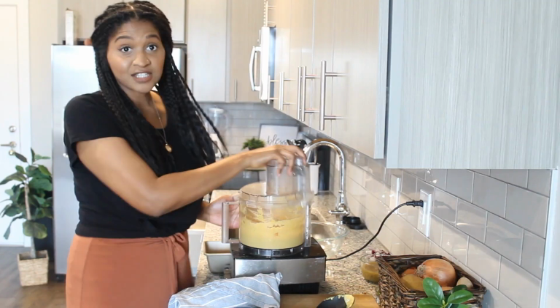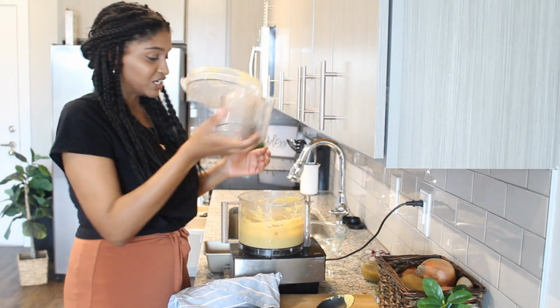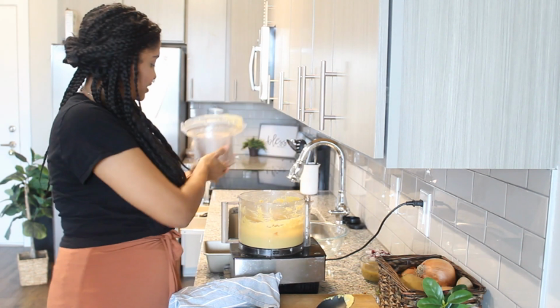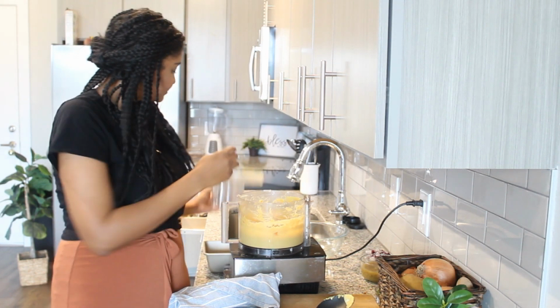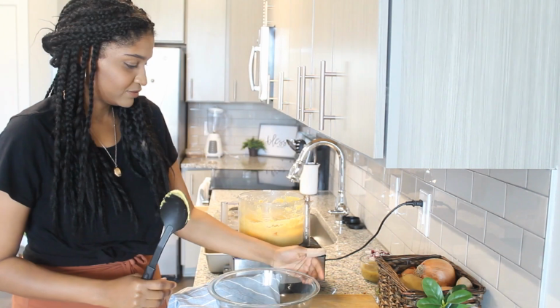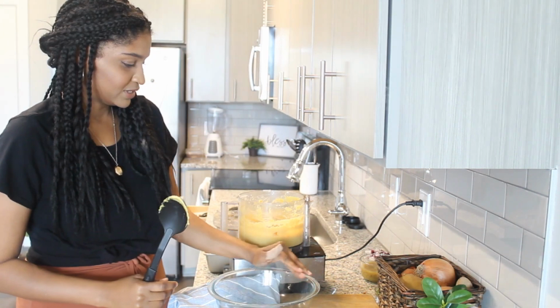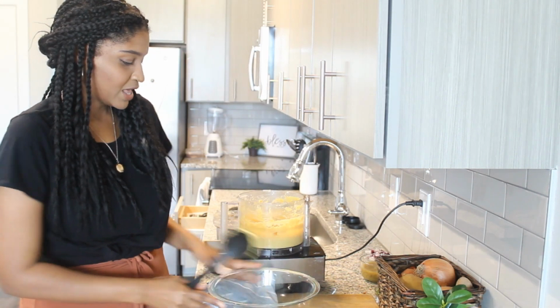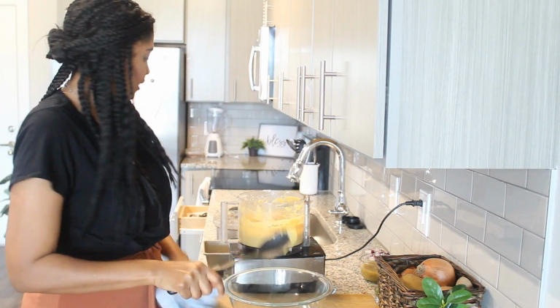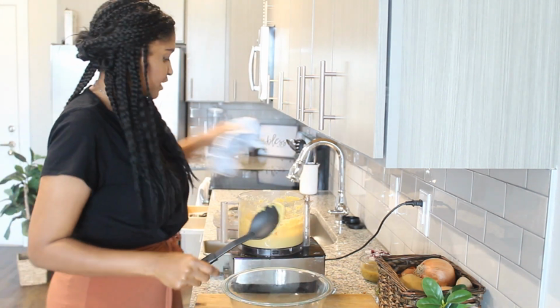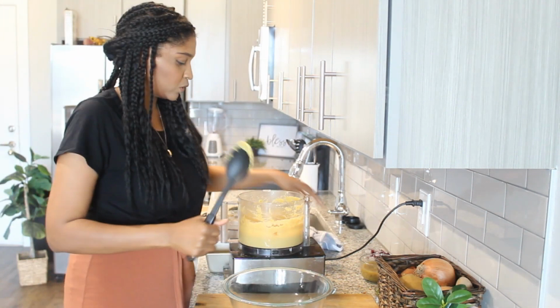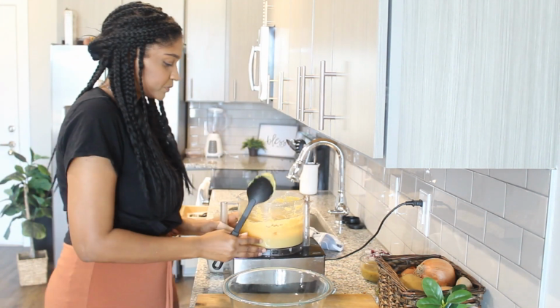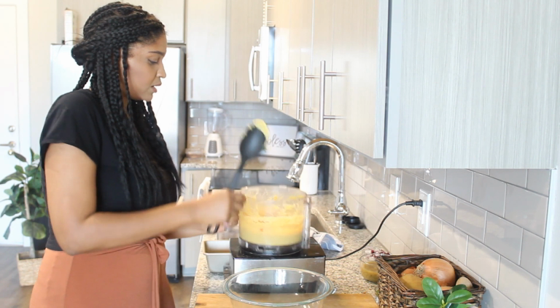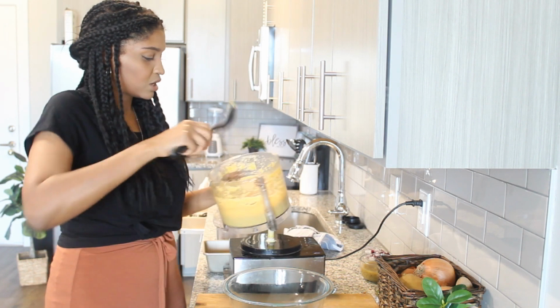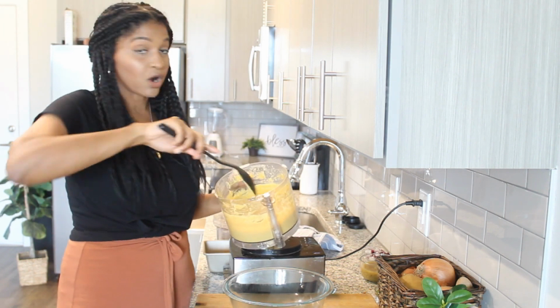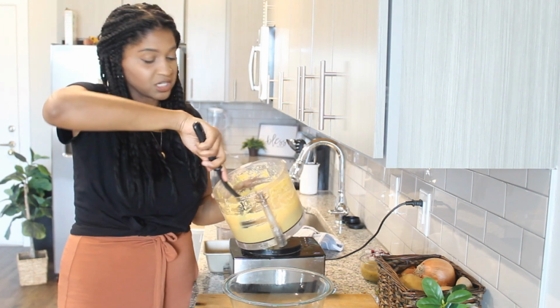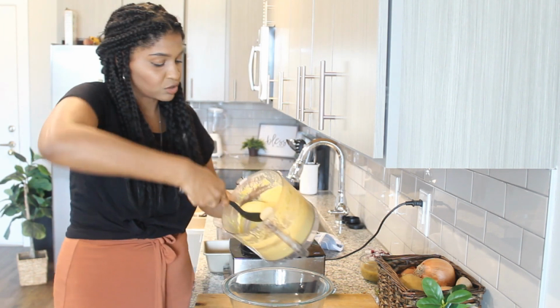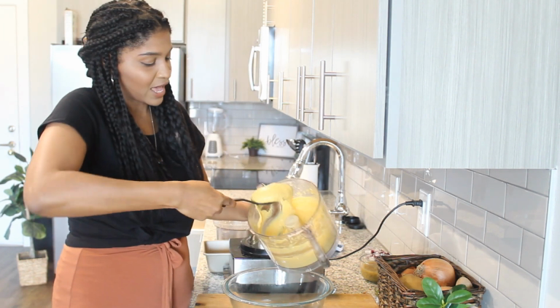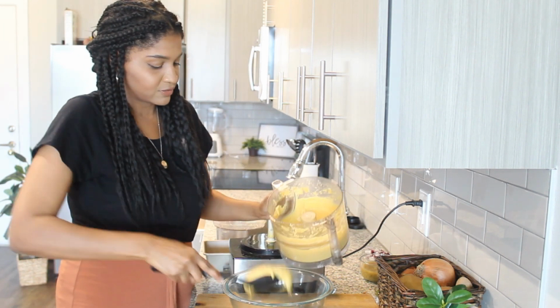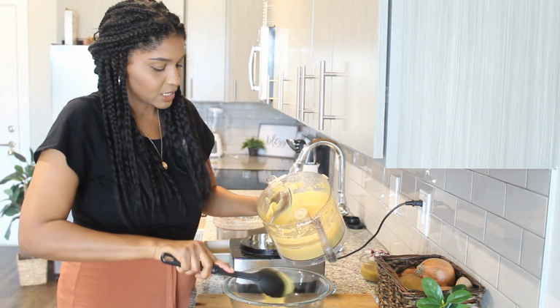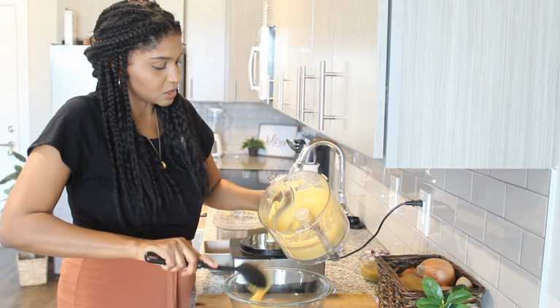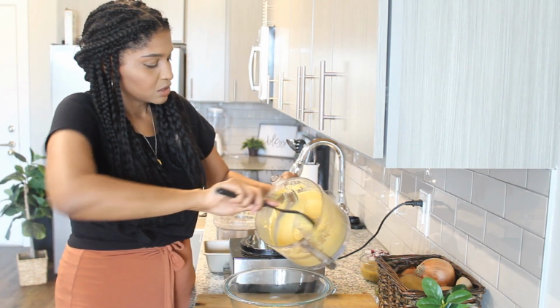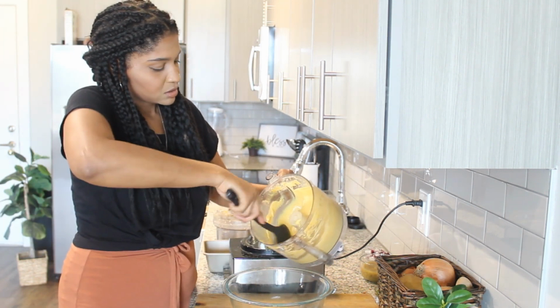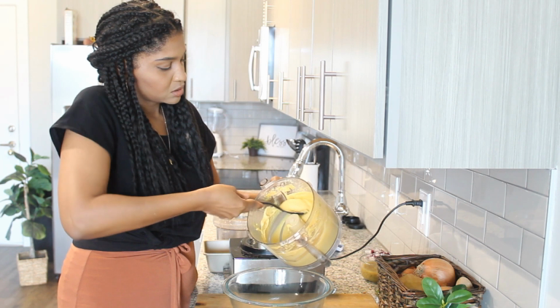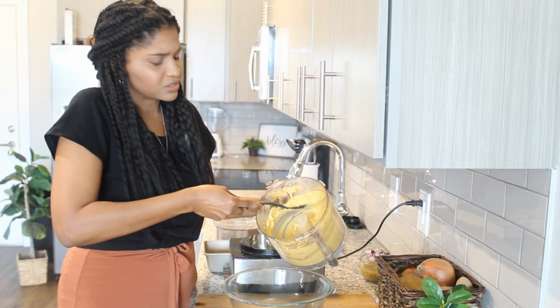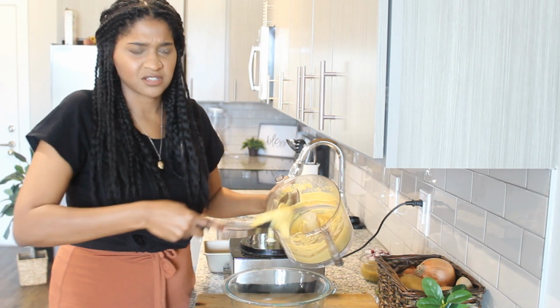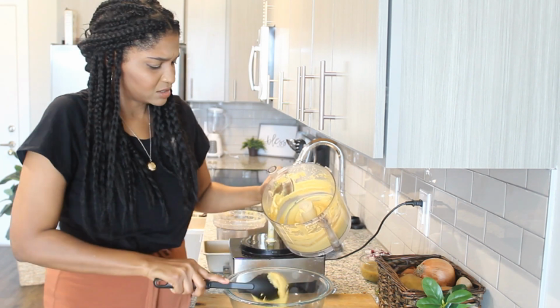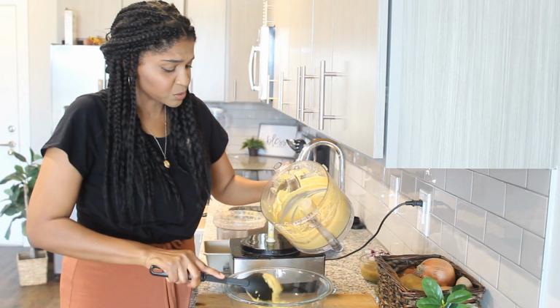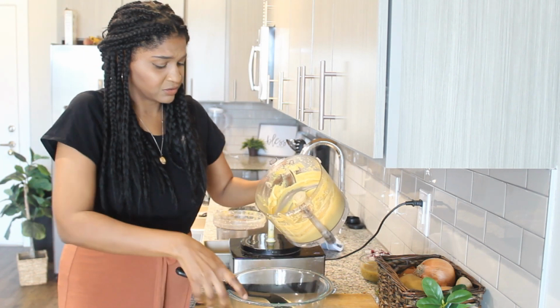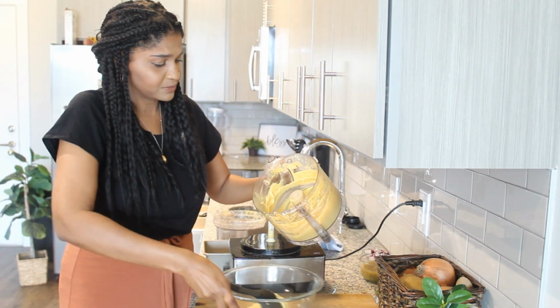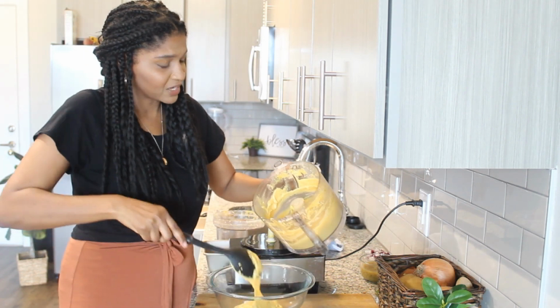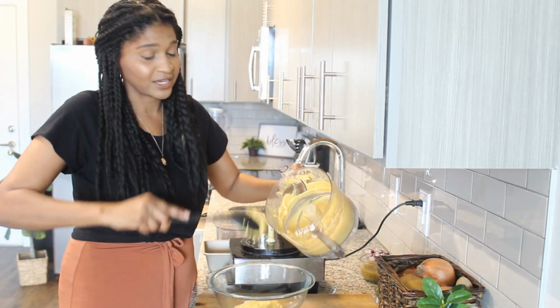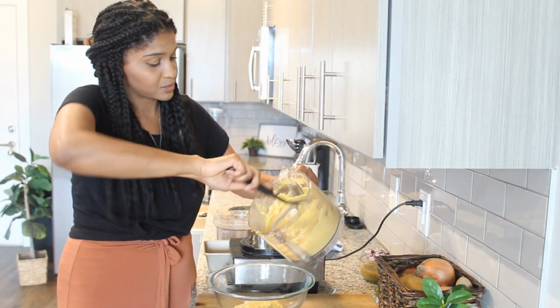Our cheese is done. I'm just going to take this bowl and pour all my cheese in it so that we can add the rest of the ingredients. Oh, this smells really, really good. I think I'm going to like this recipe.